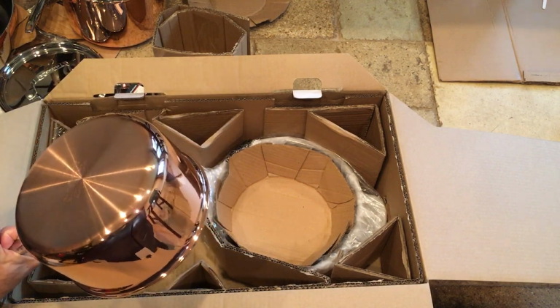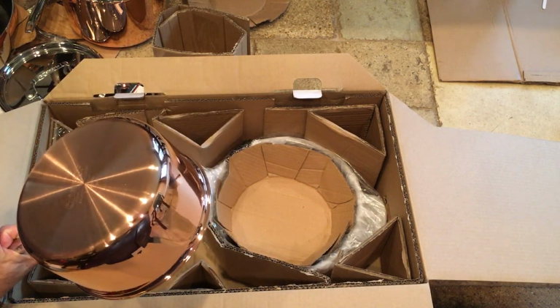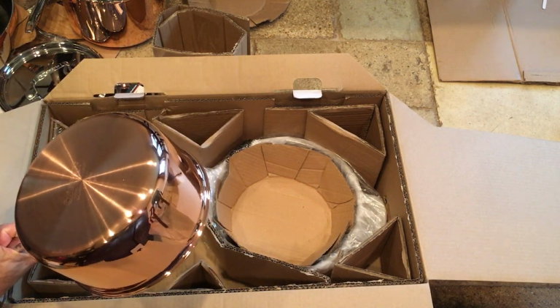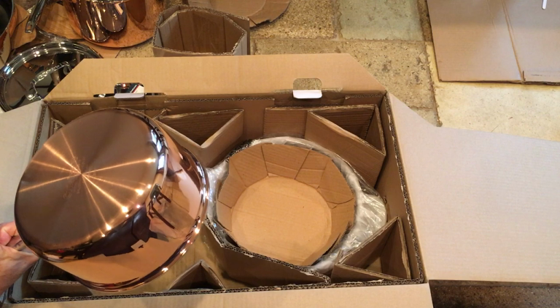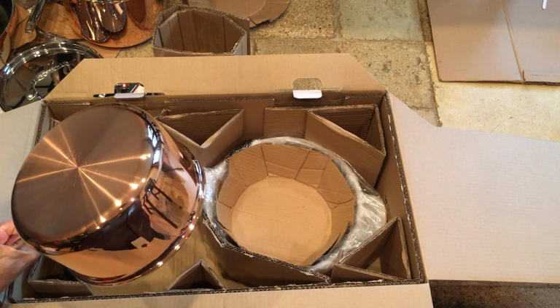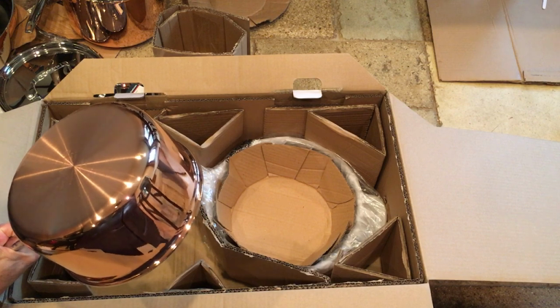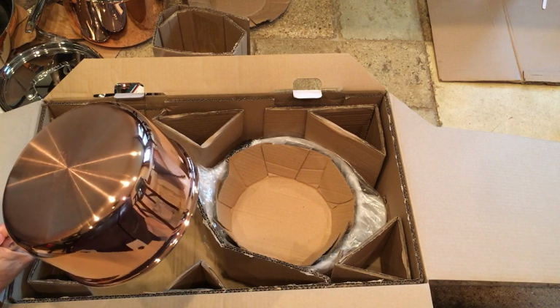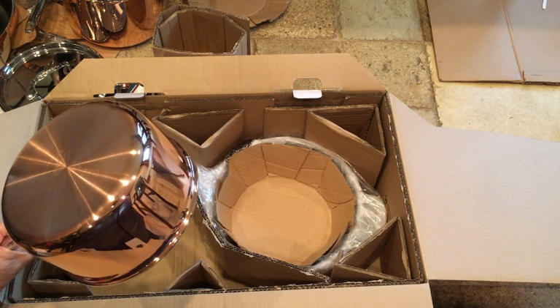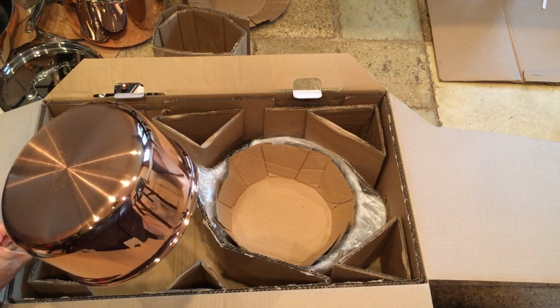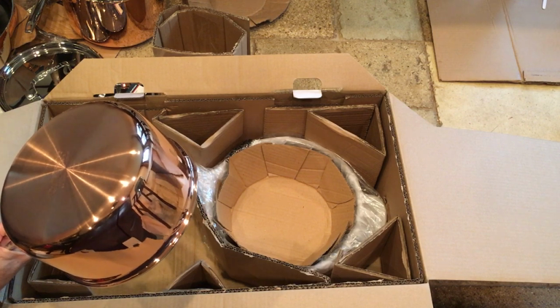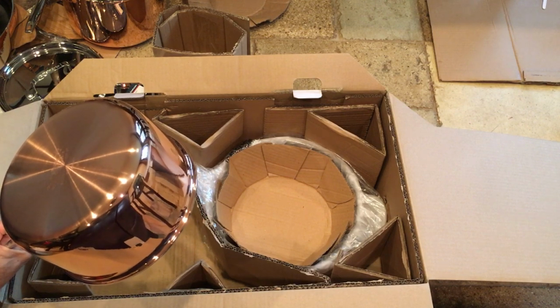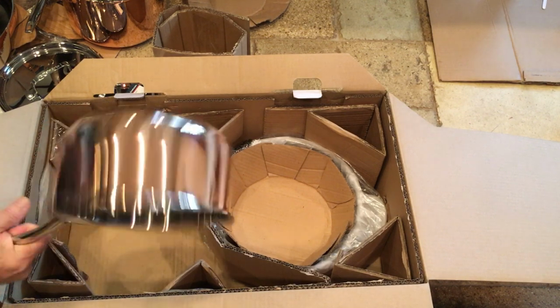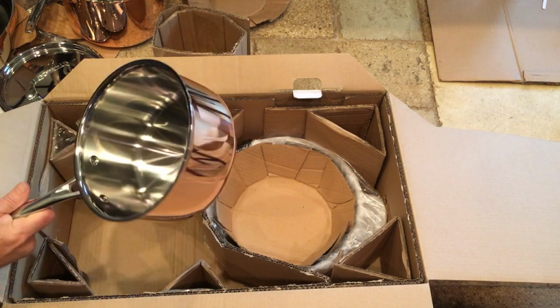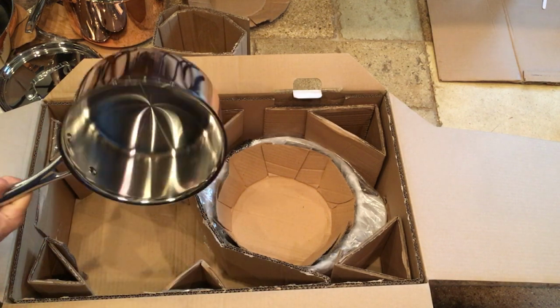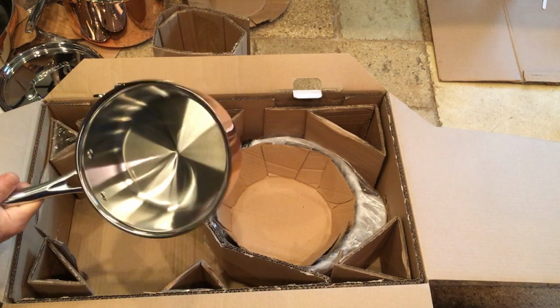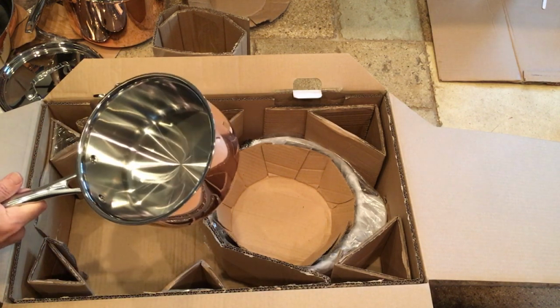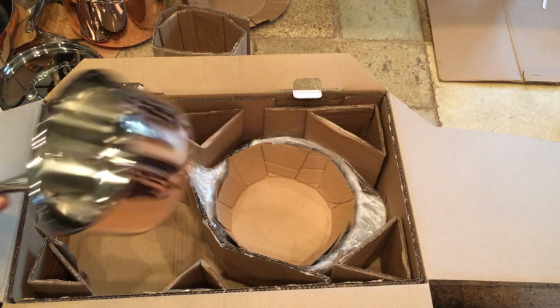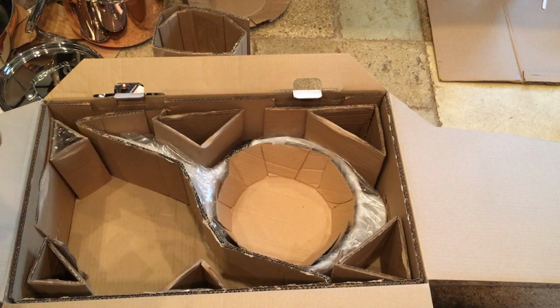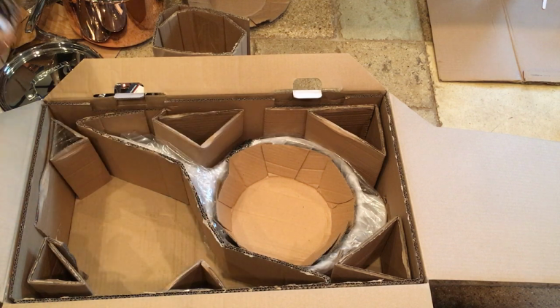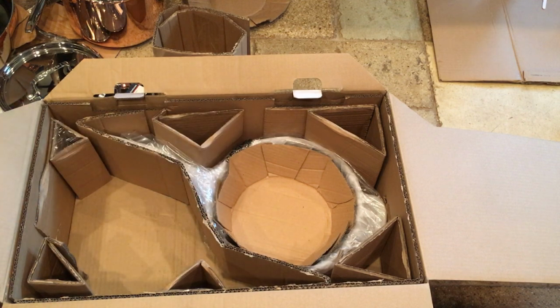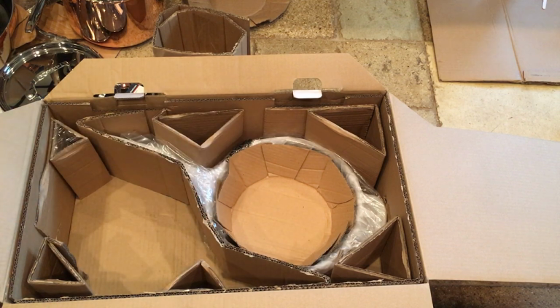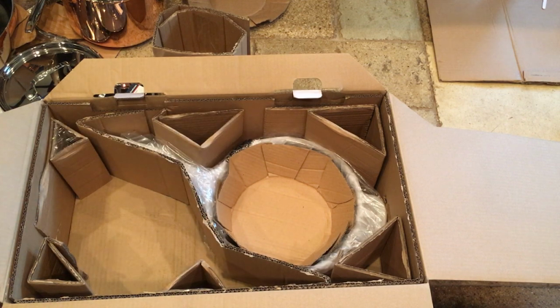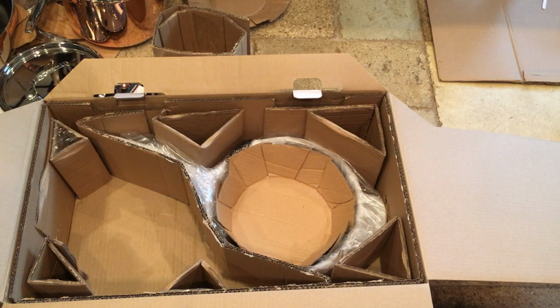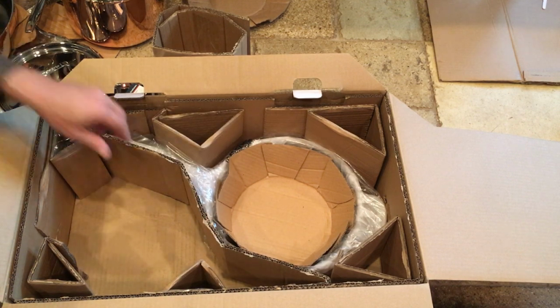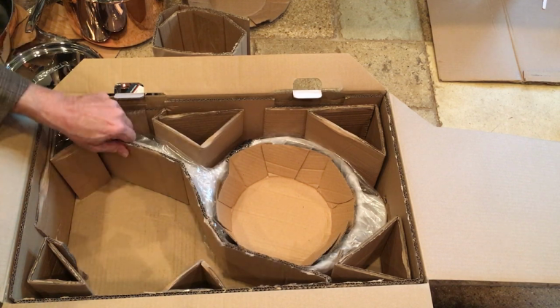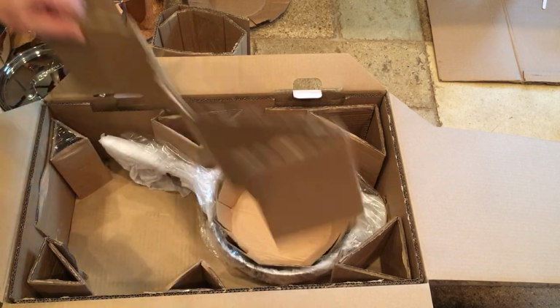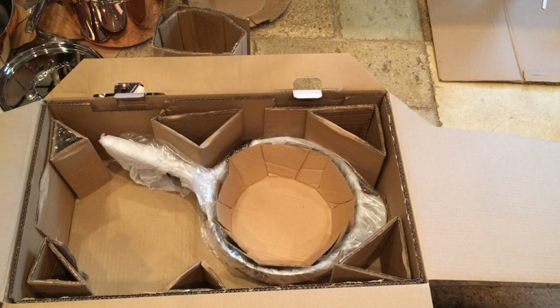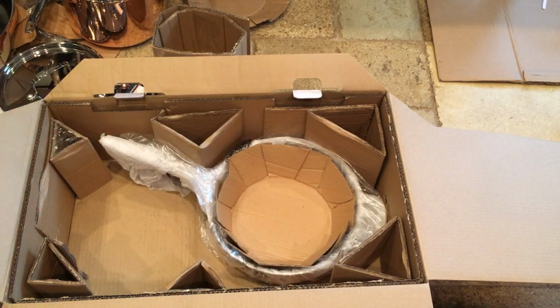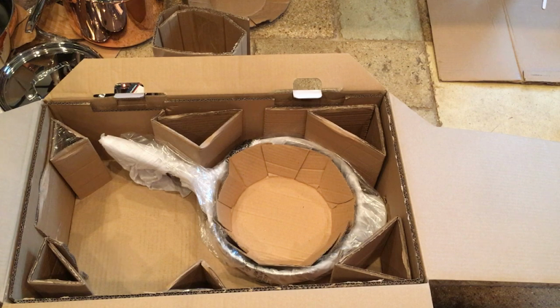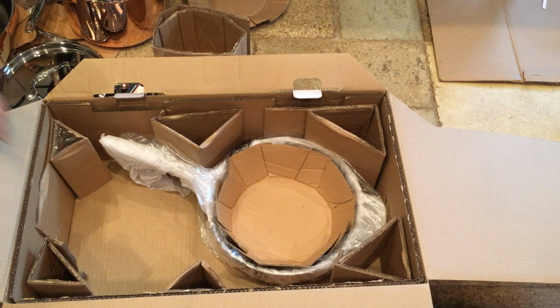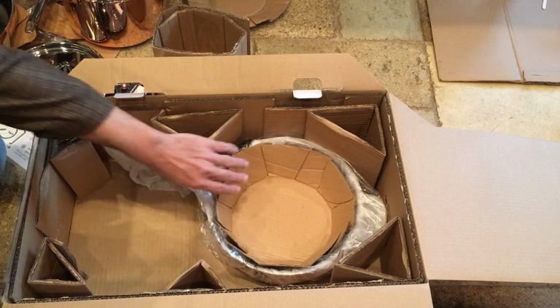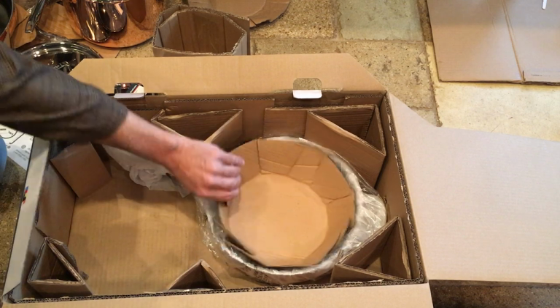This is the saucepan — it's two and a half quart, a nice size. If you're making an individual cup of soup or warming it up, it's perfect for that too.